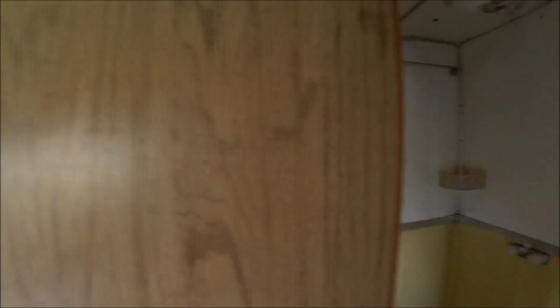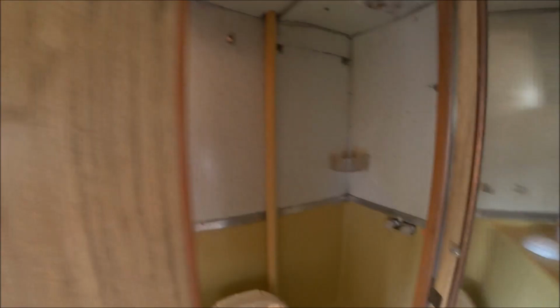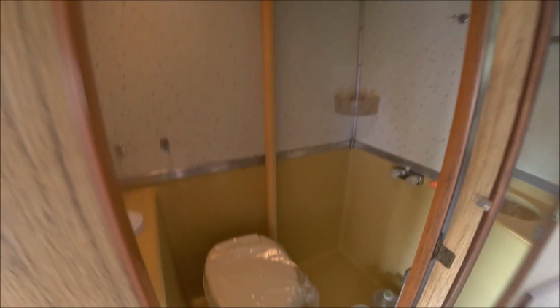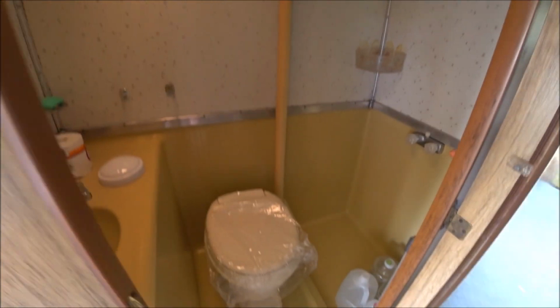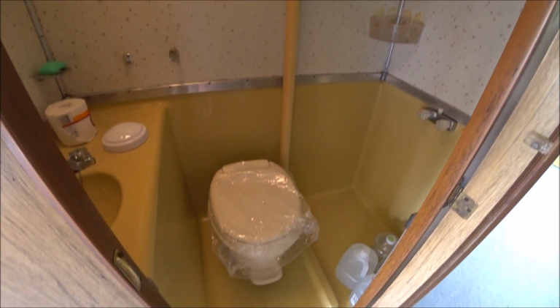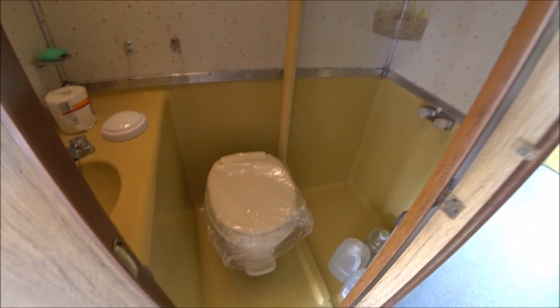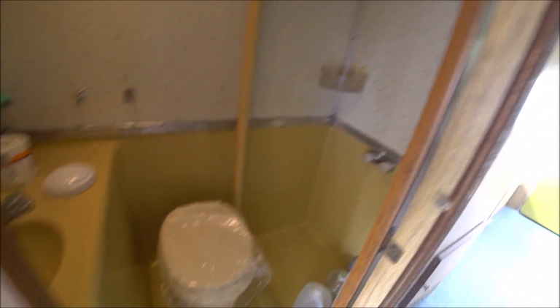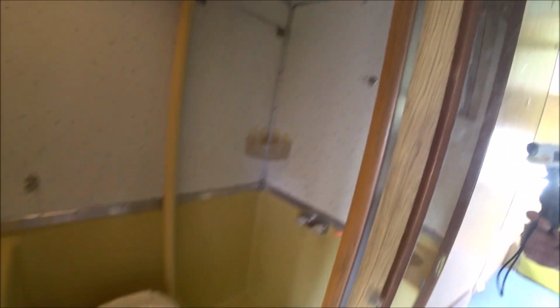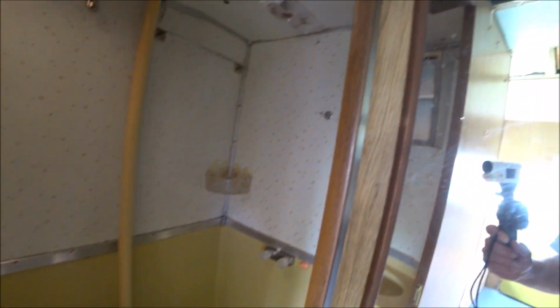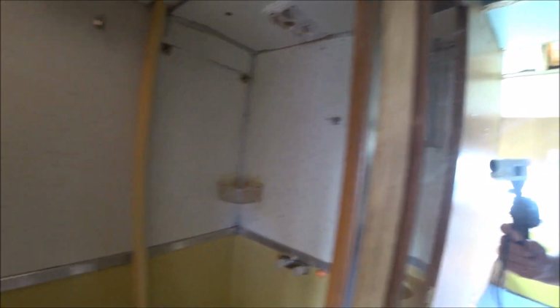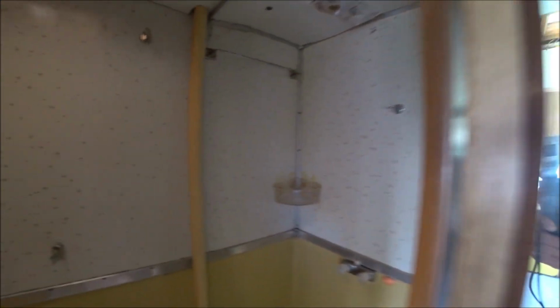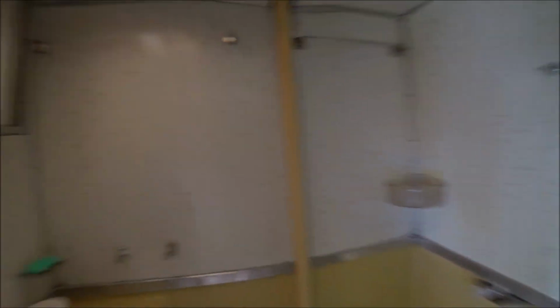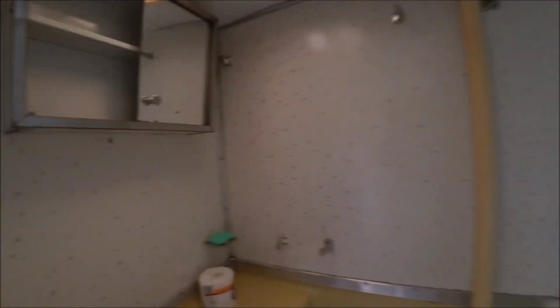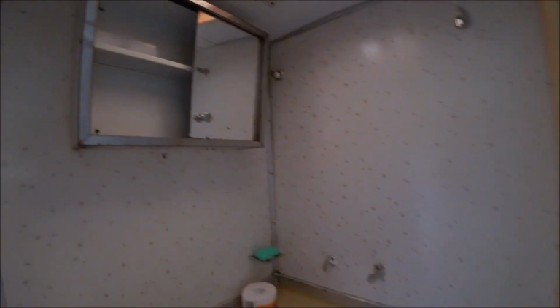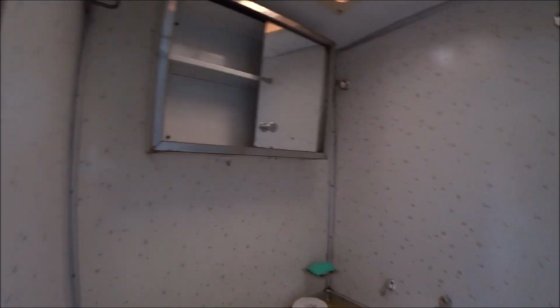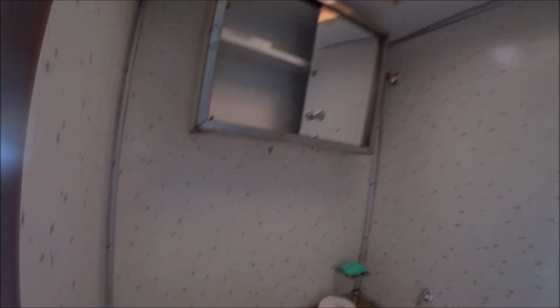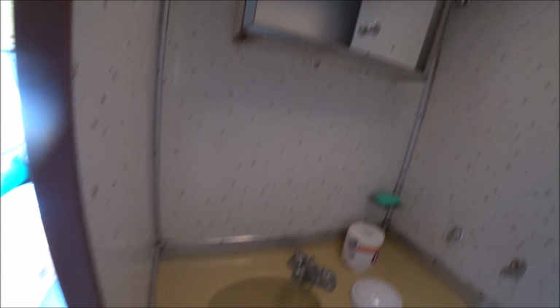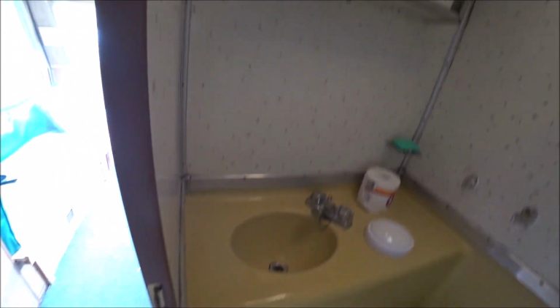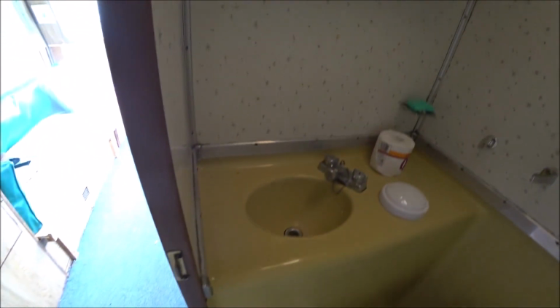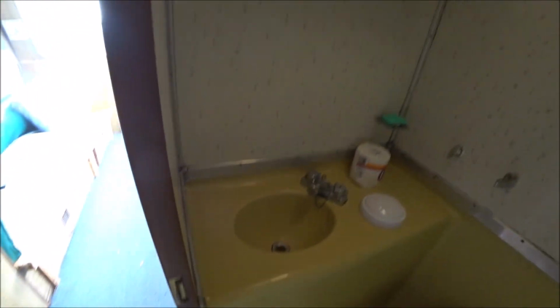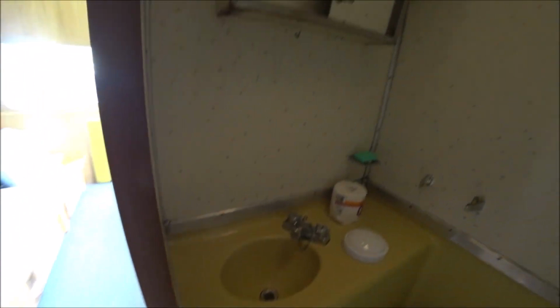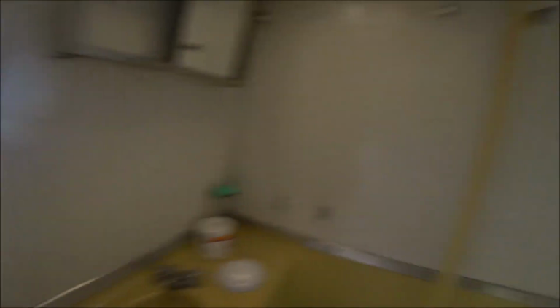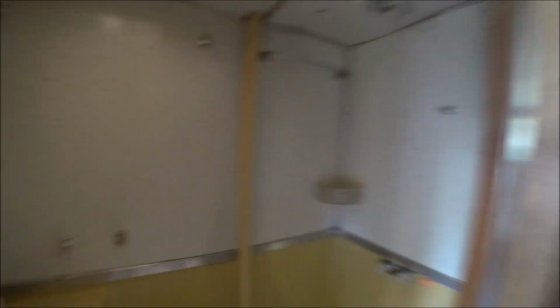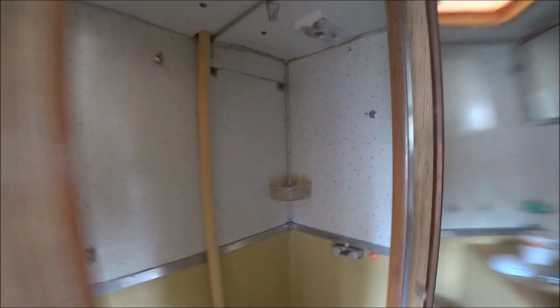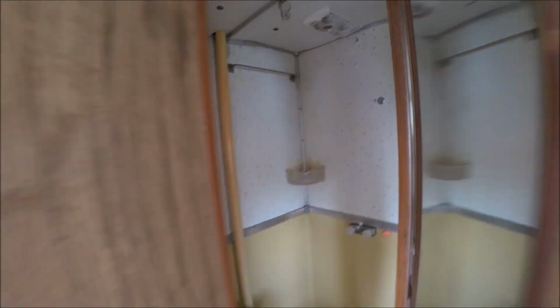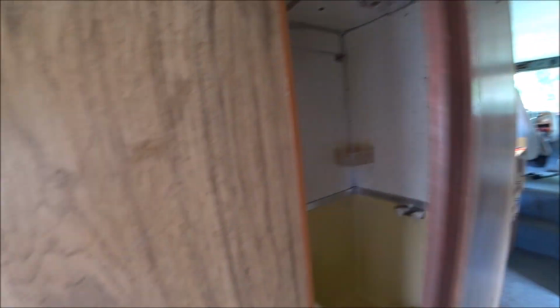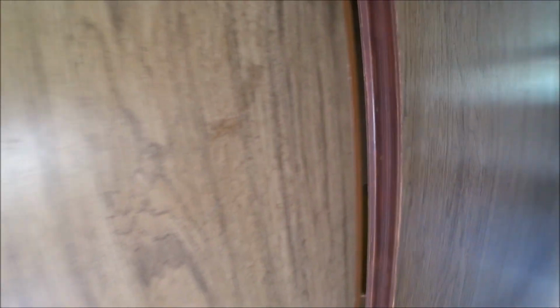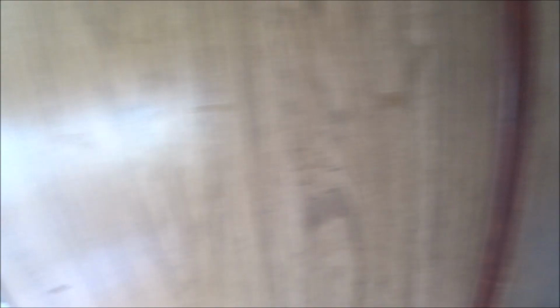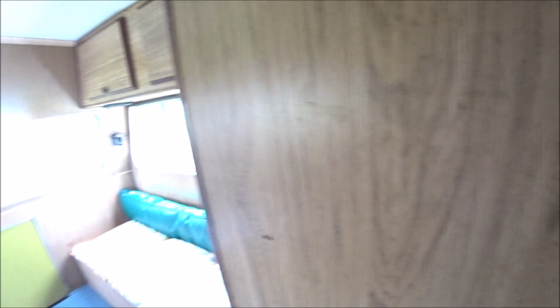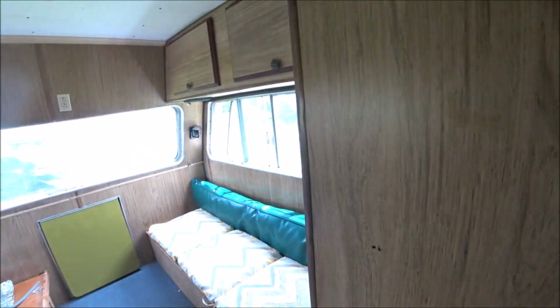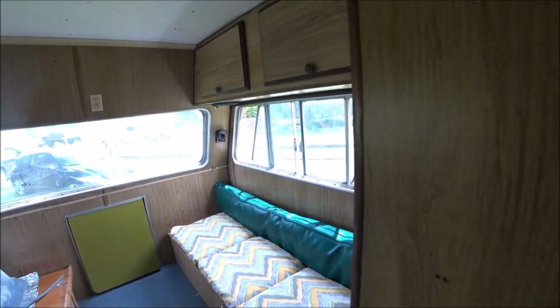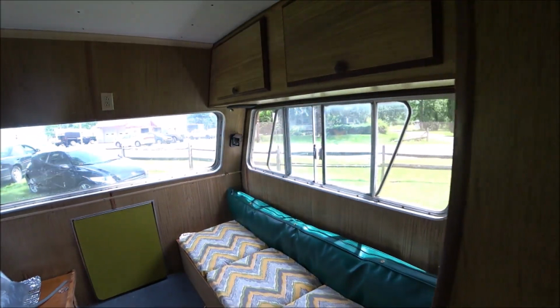You can see it's got a brand new toilet, a separate shower, and sink in an enclosed bathroom — so a dry bath for this particular motorhome.